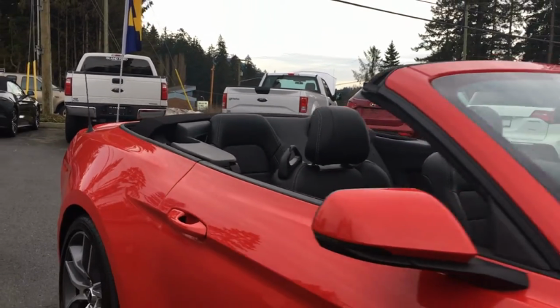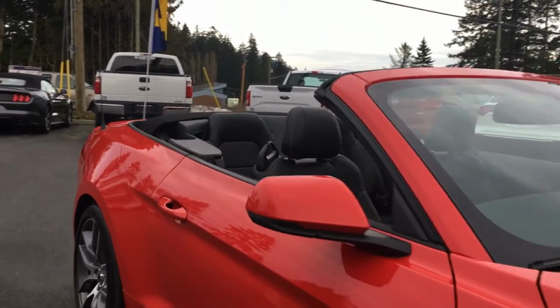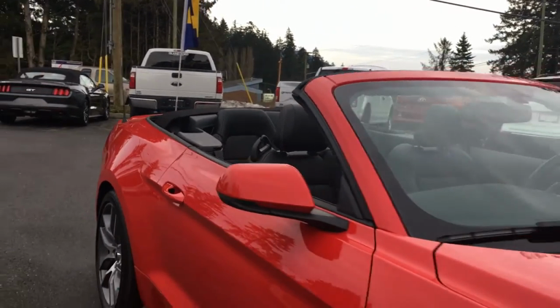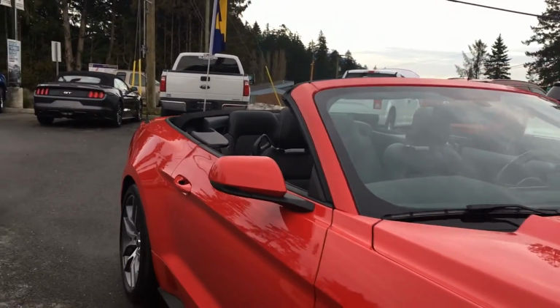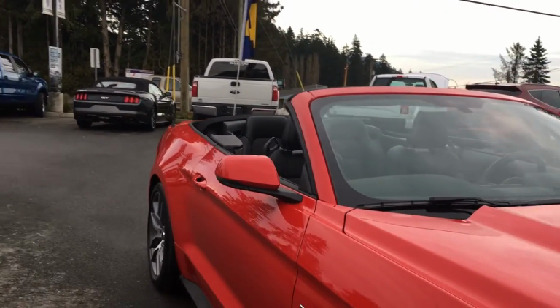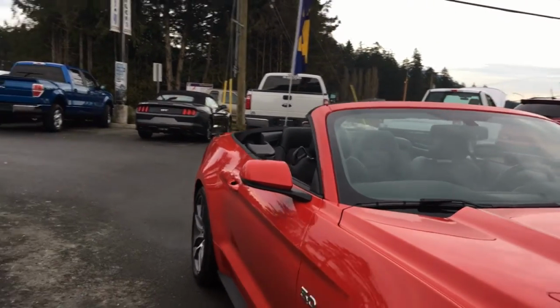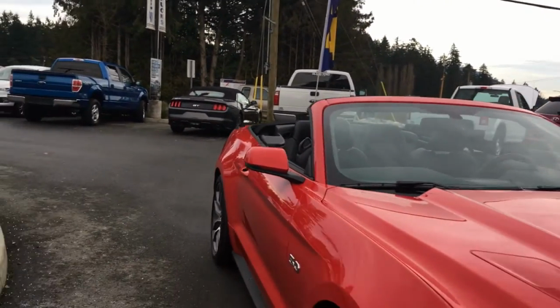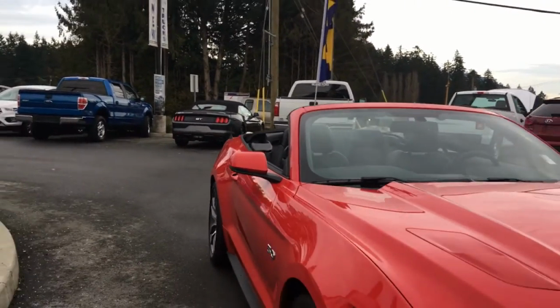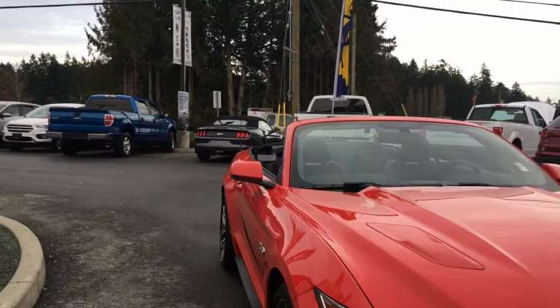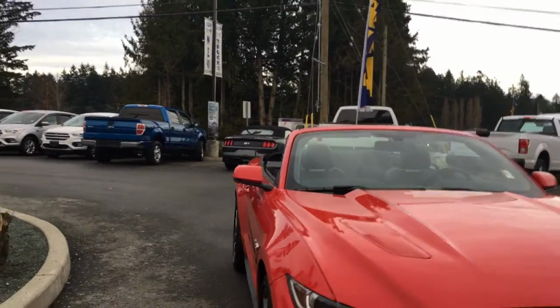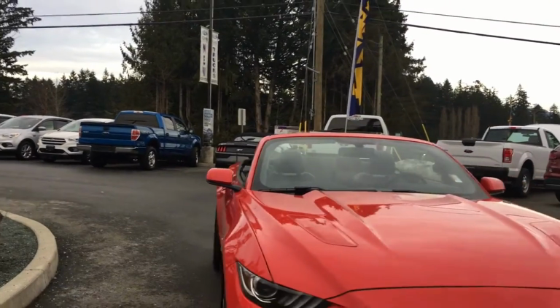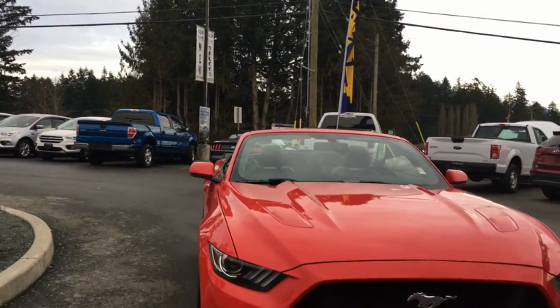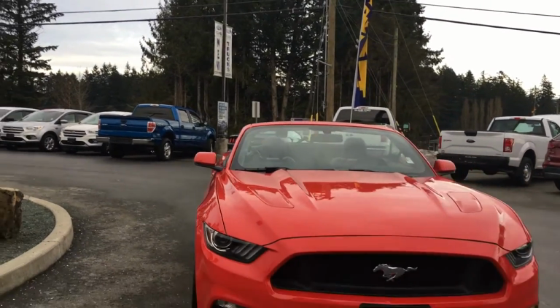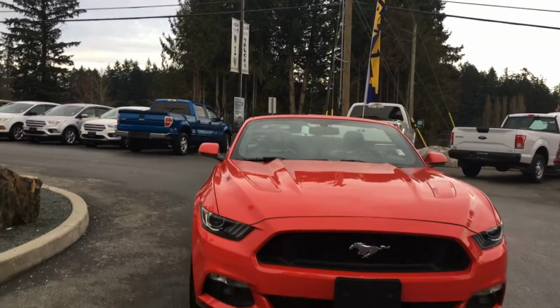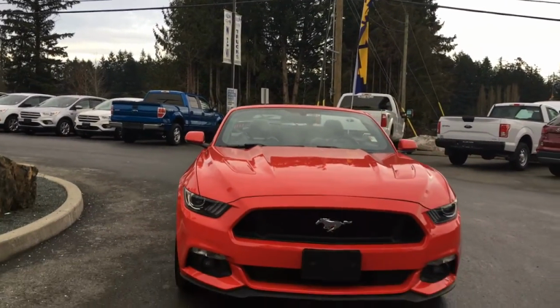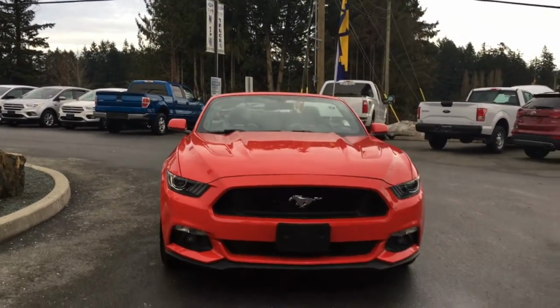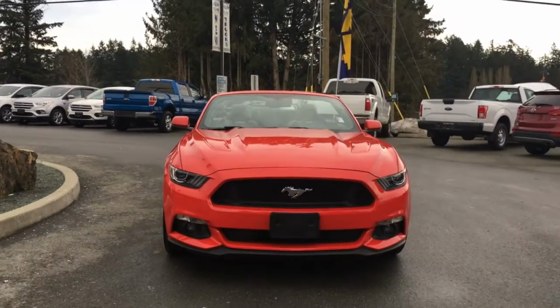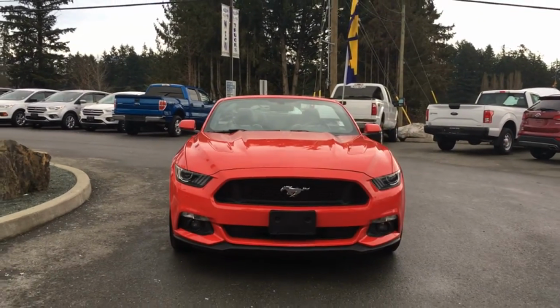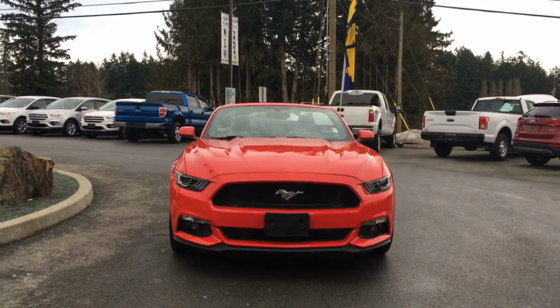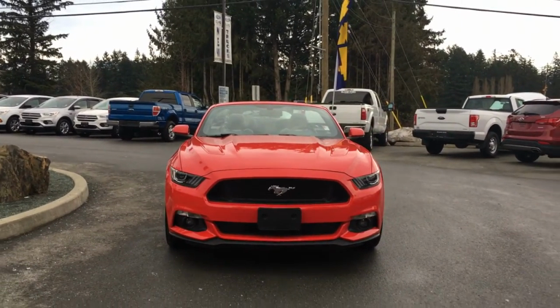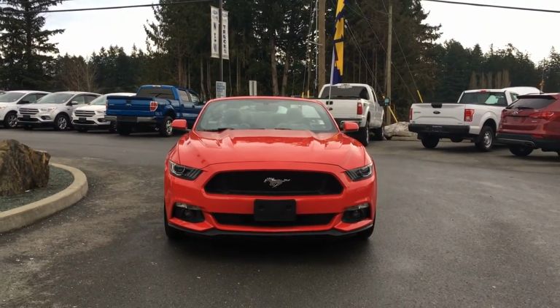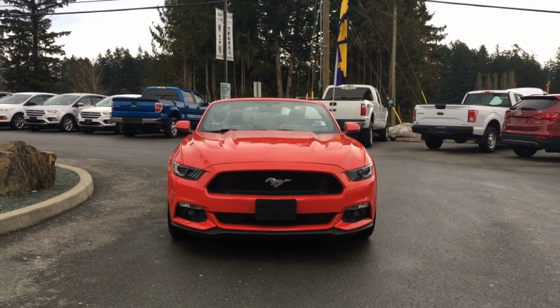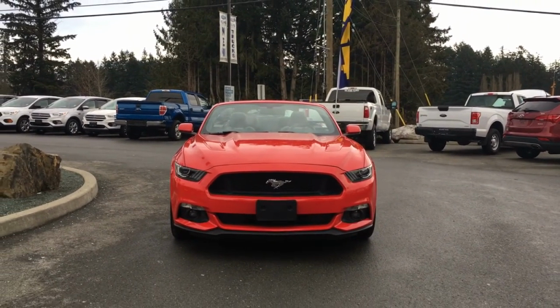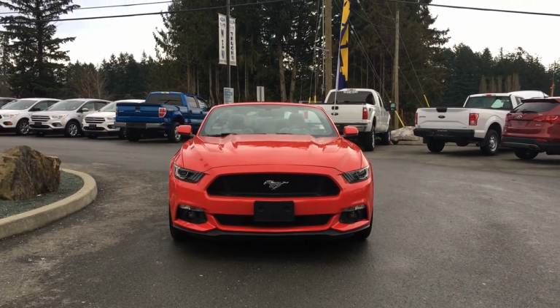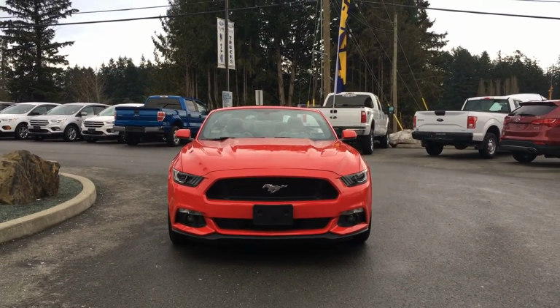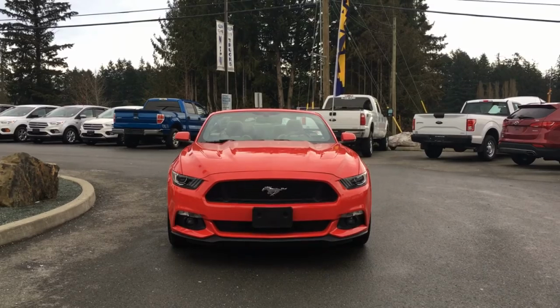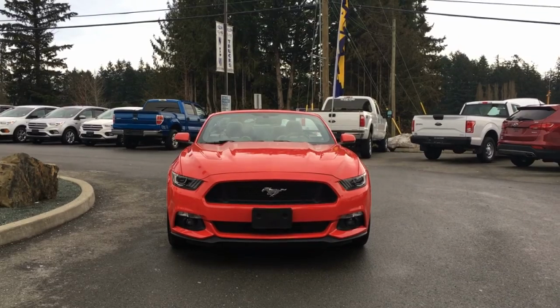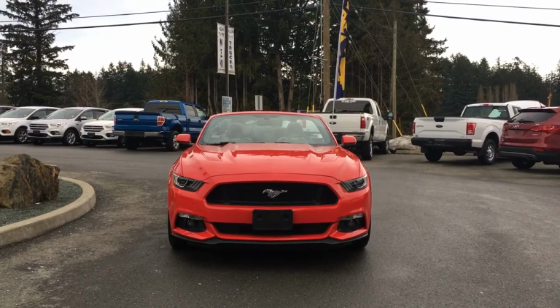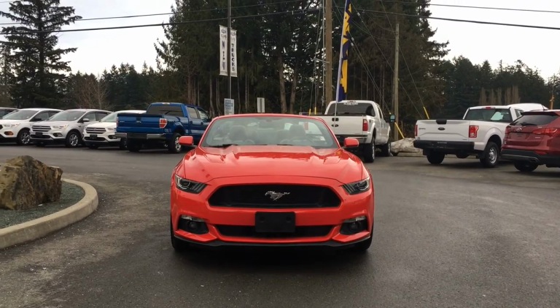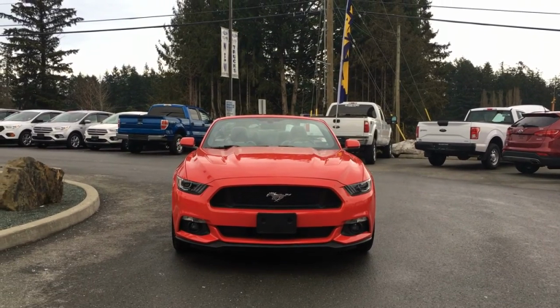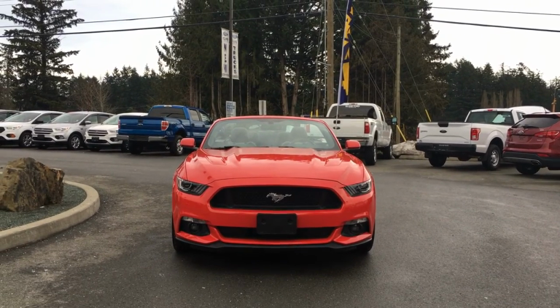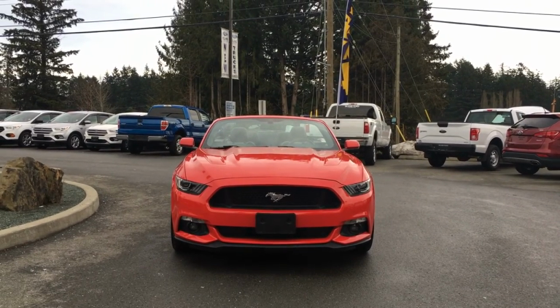Powered and heated side-view mirrors with blind-spot information system, HID headlights, fog lights, and so many more reasons to visit us at Island Ford Superstore — B.C.'s number one rated Ford dealer.